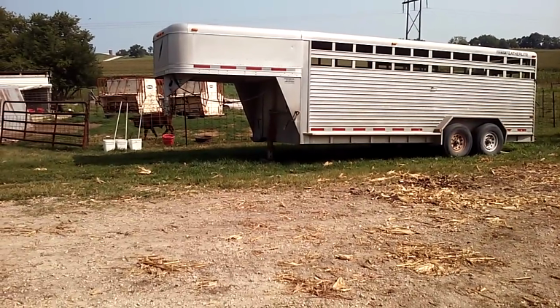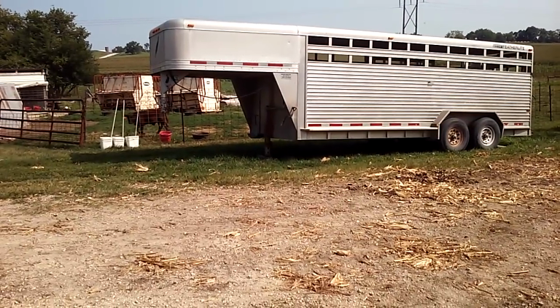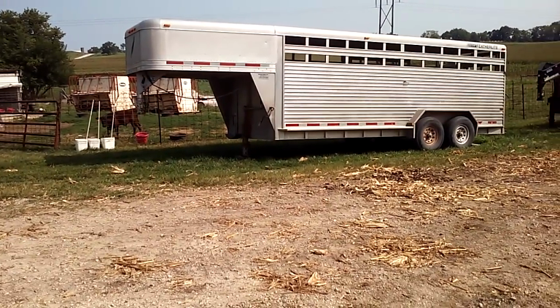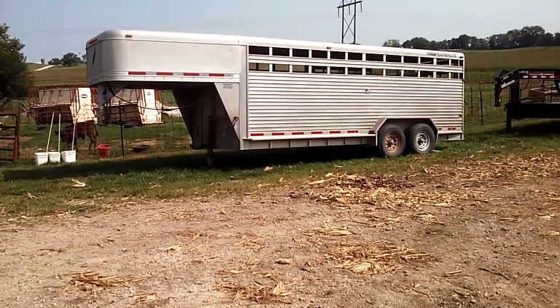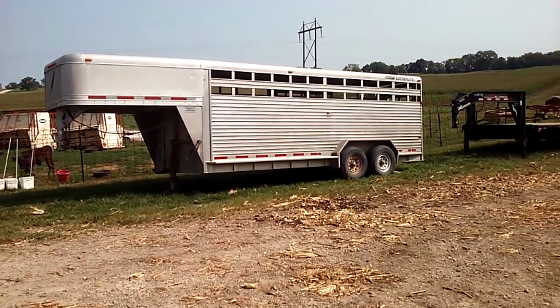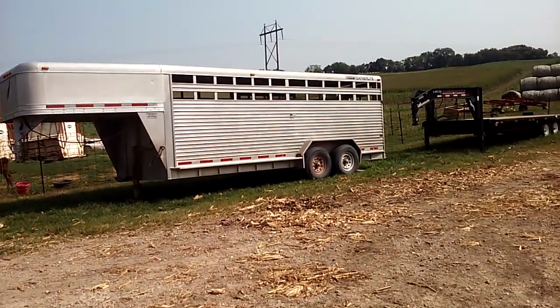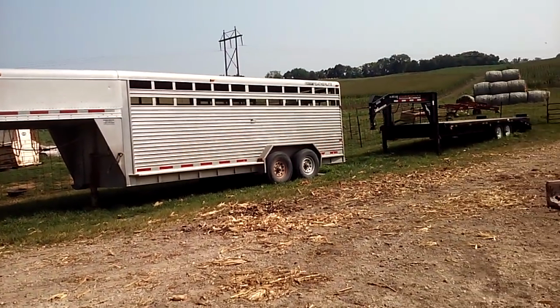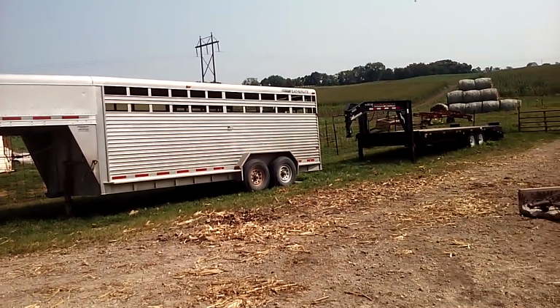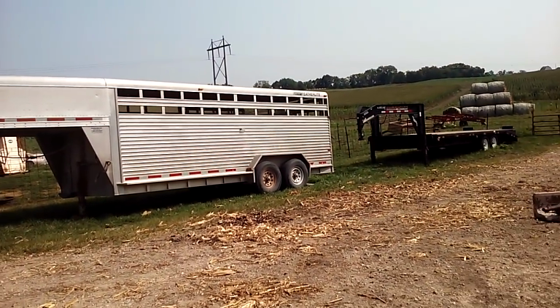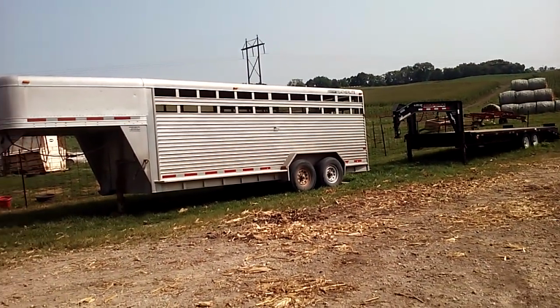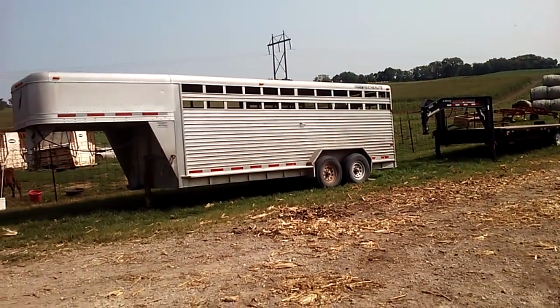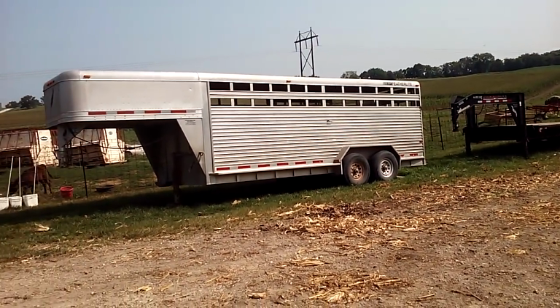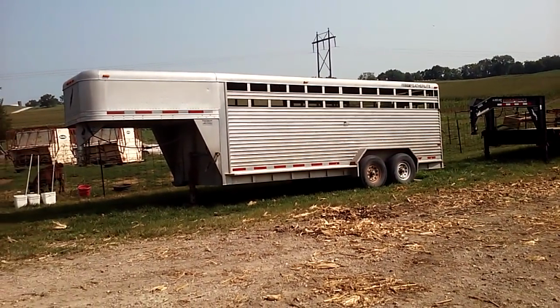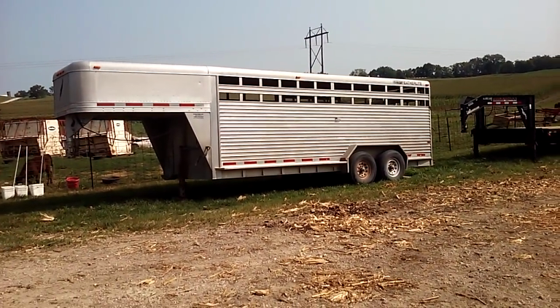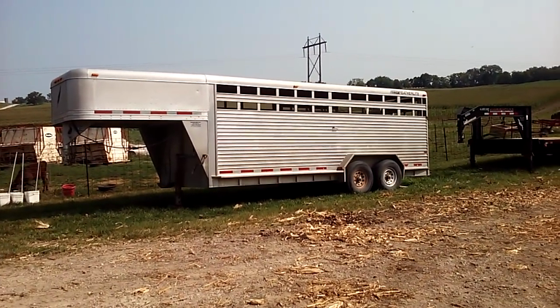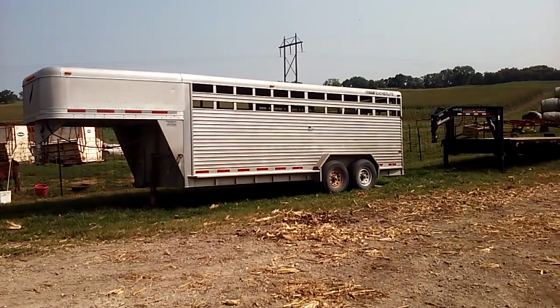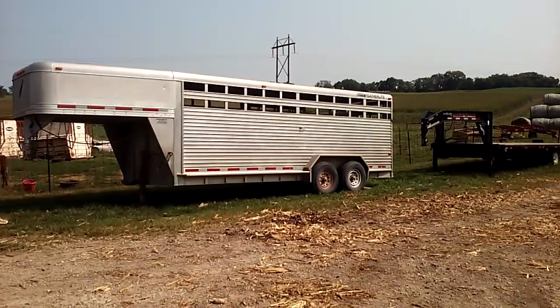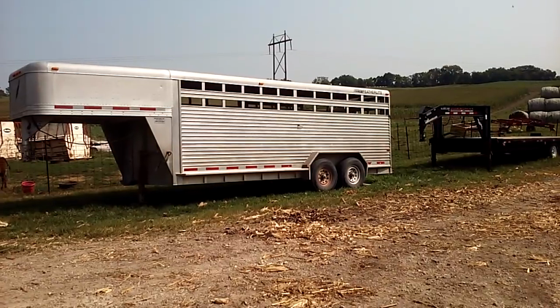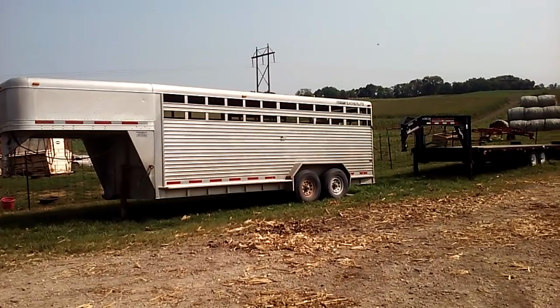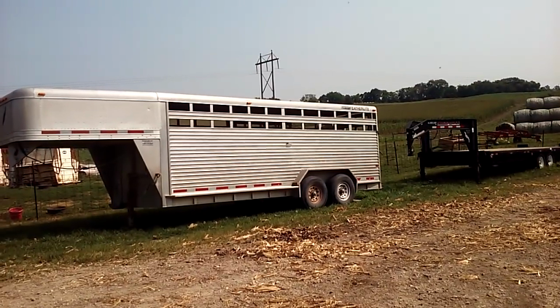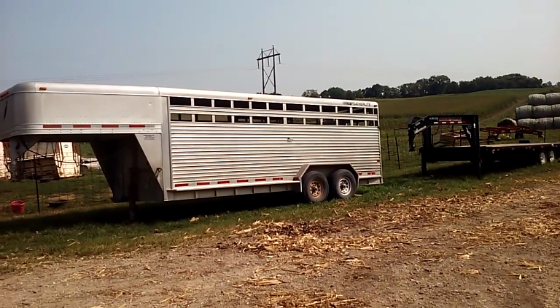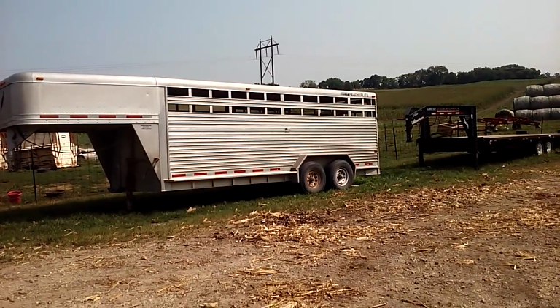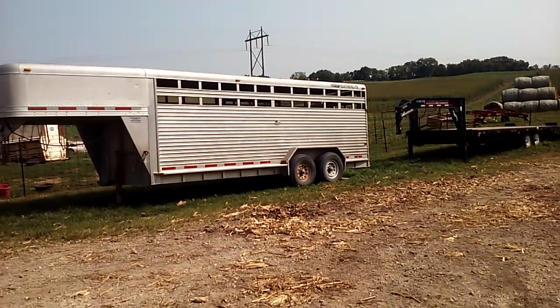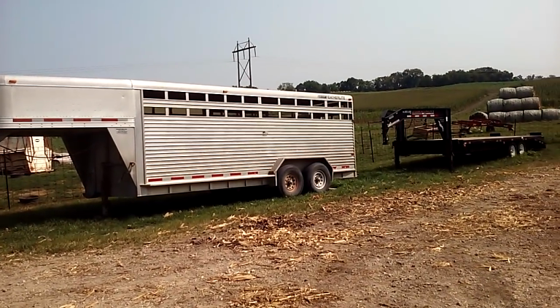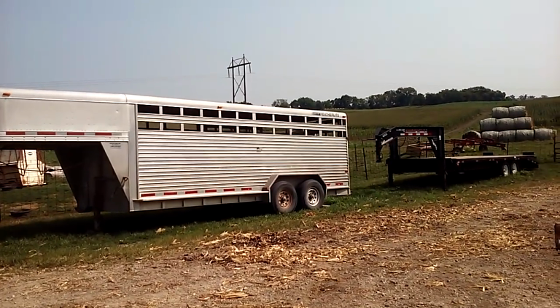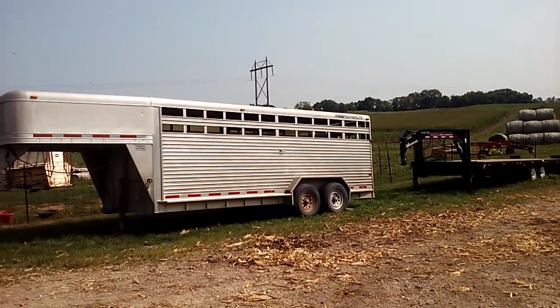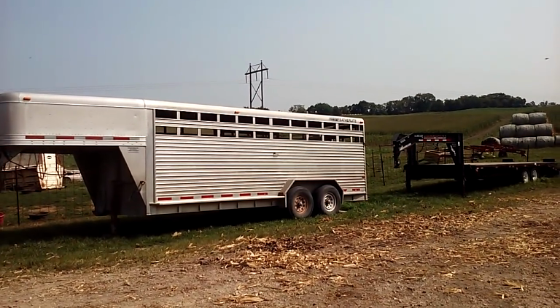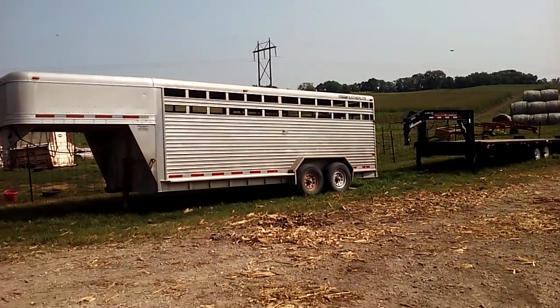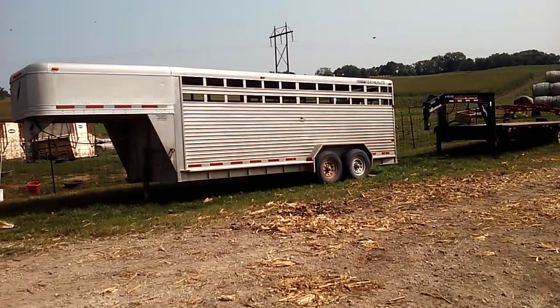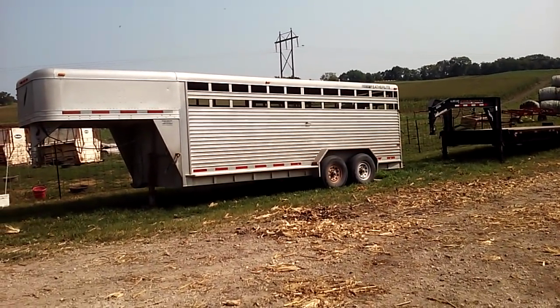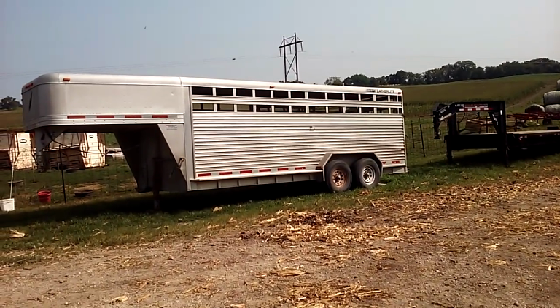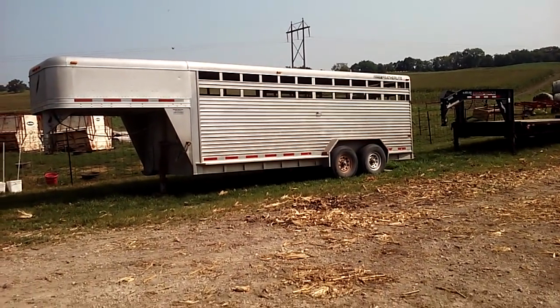We'll get Bronco fed and then probably go check some cows today, and meander out through our crops to see what they look like.